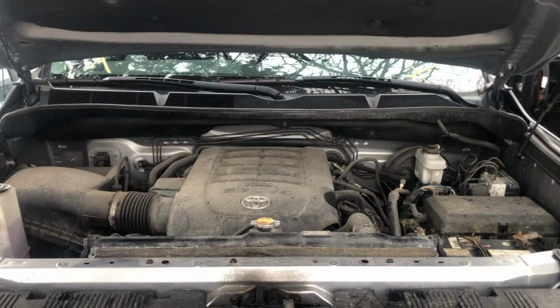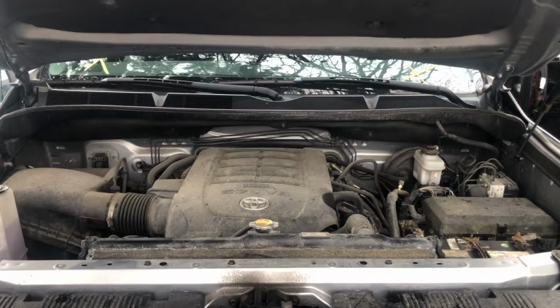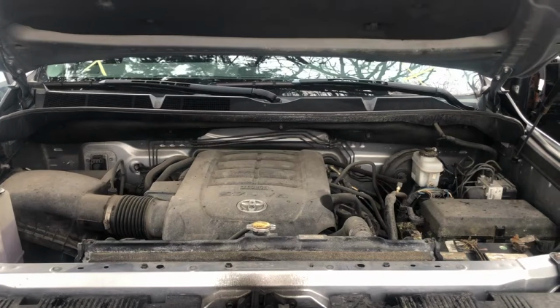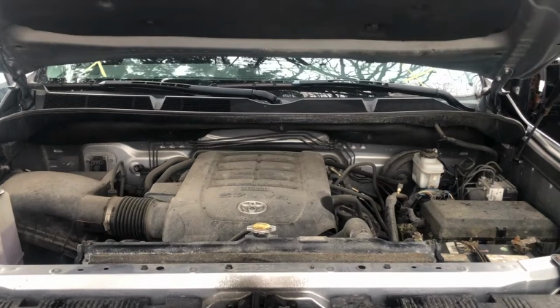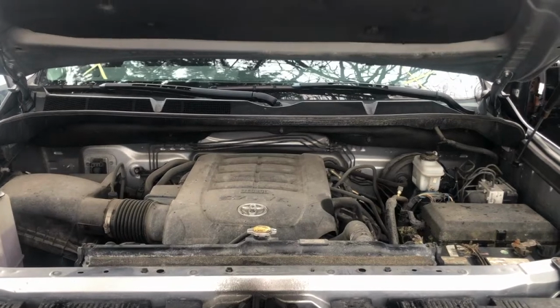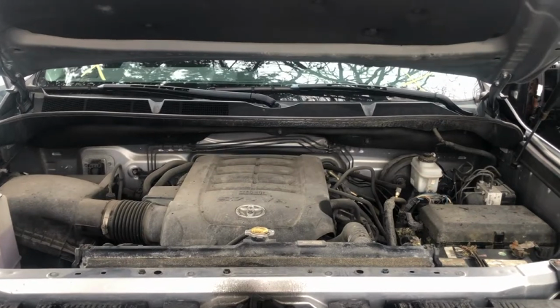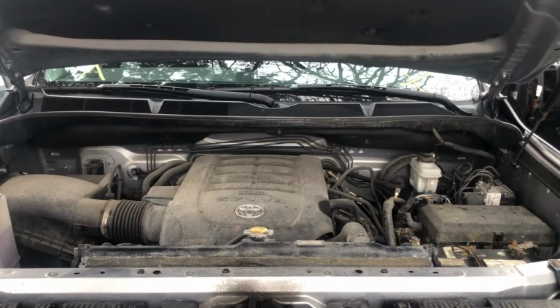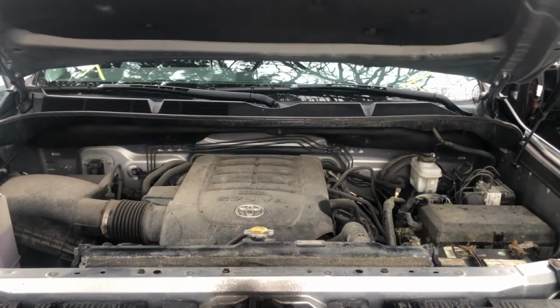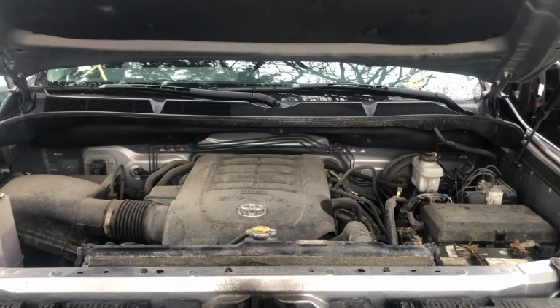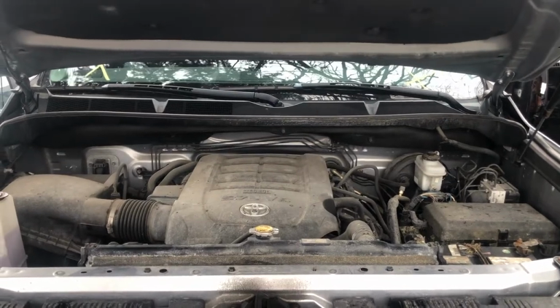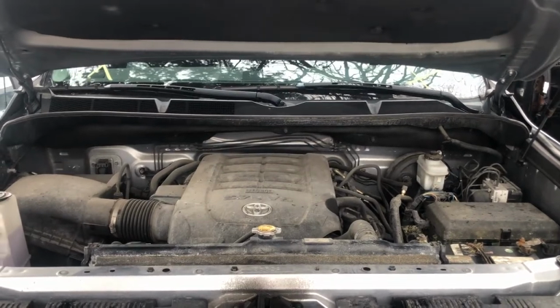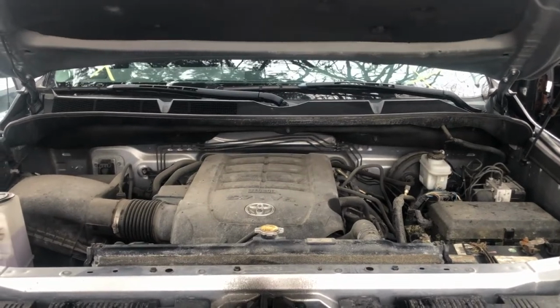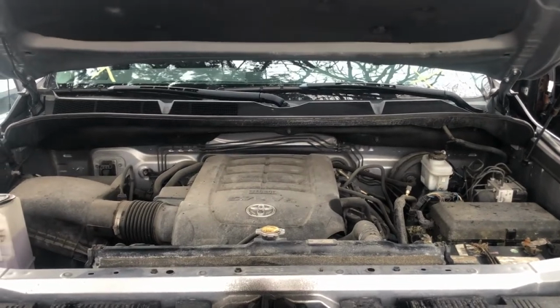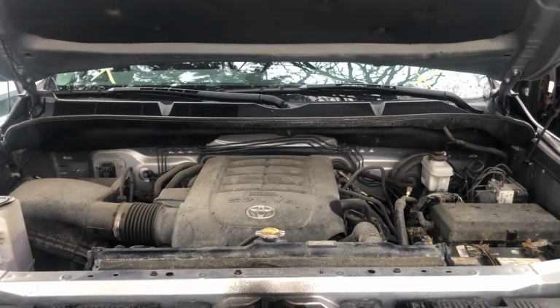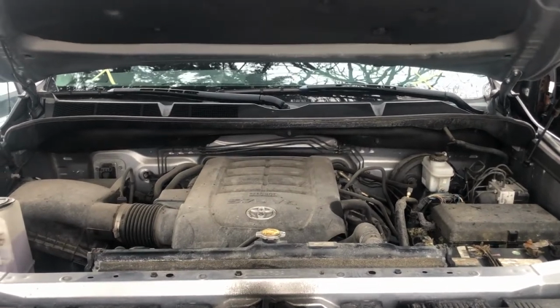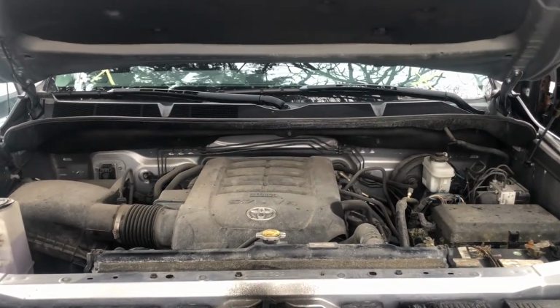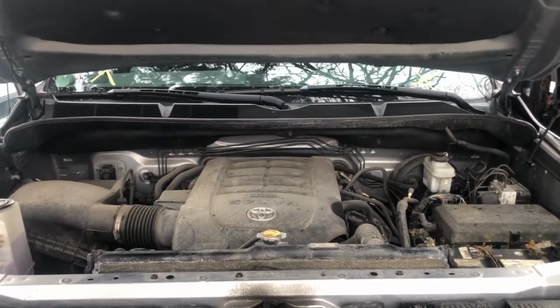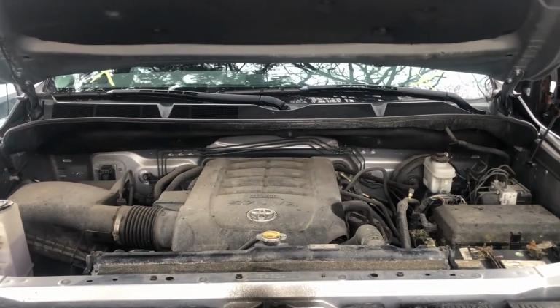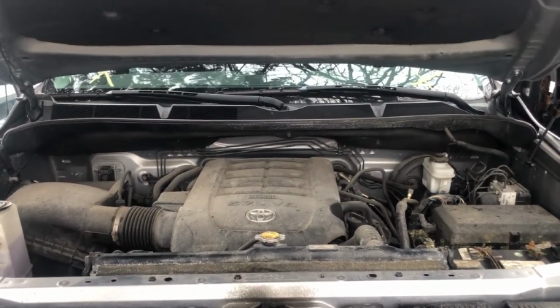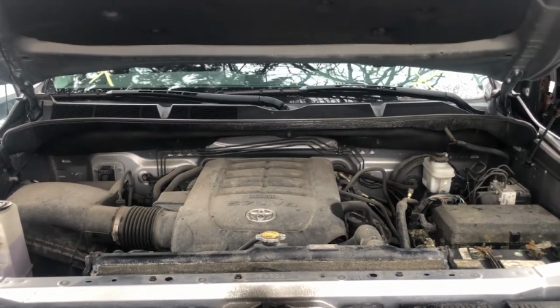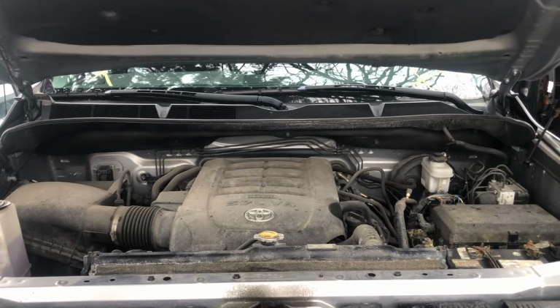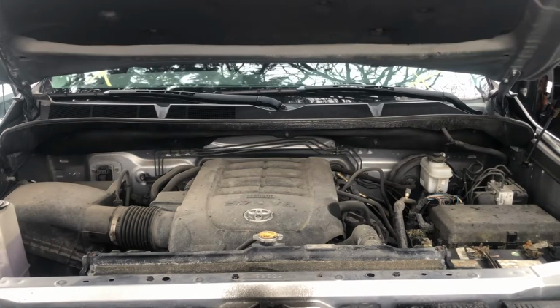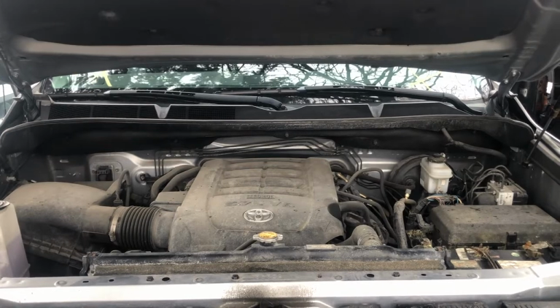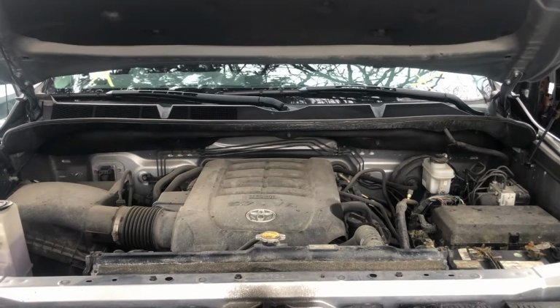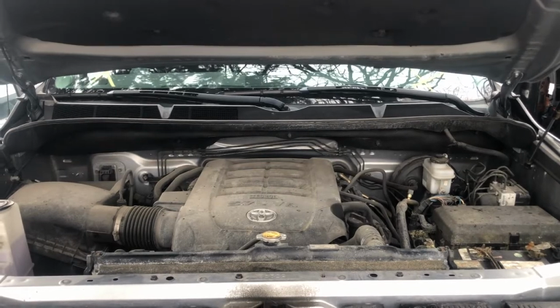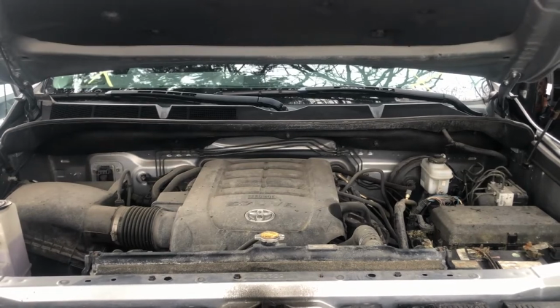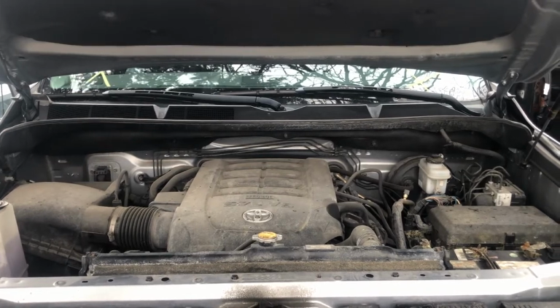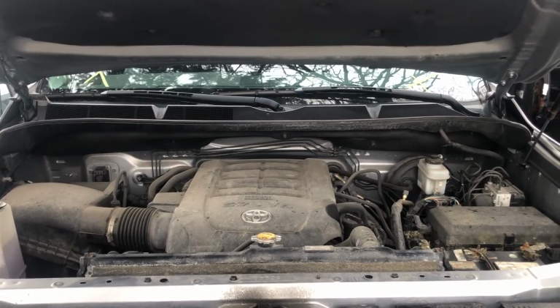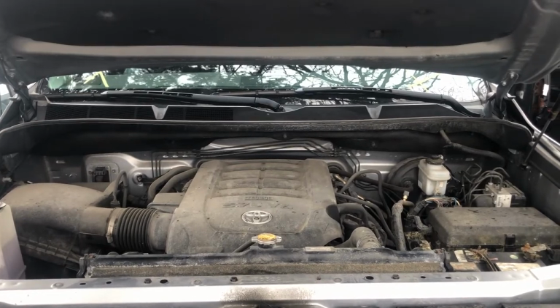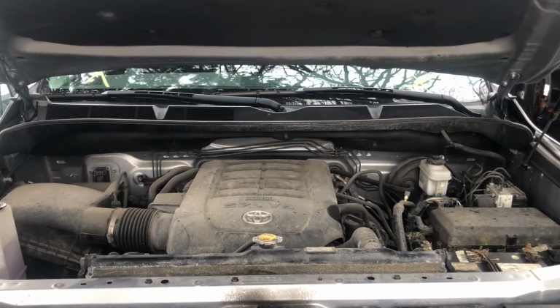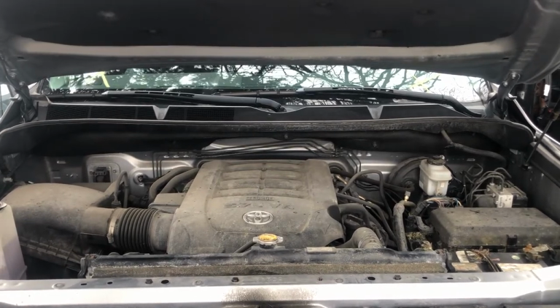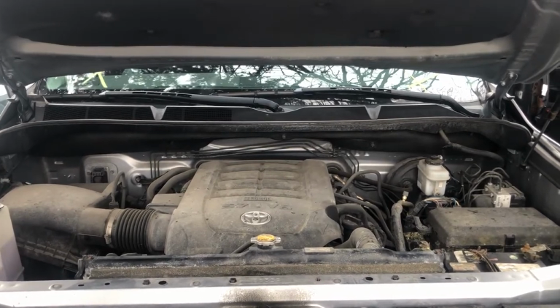Welcome to Simon's Carfix. Today I will be showing you the fuse box locations for this 2016 Toyota Tundra.